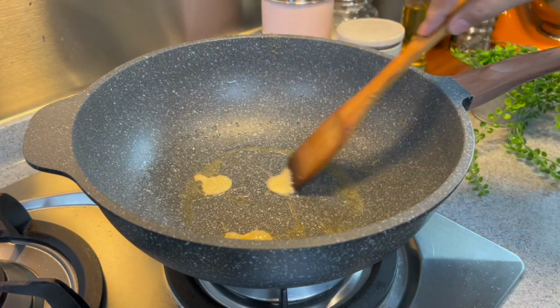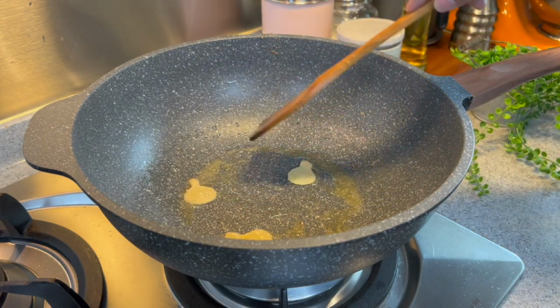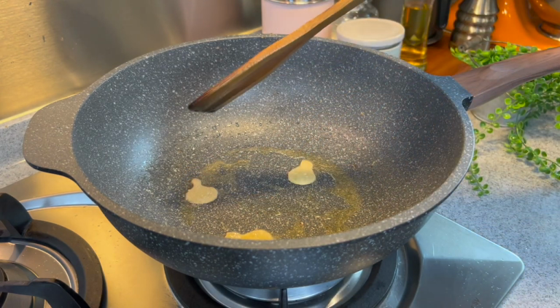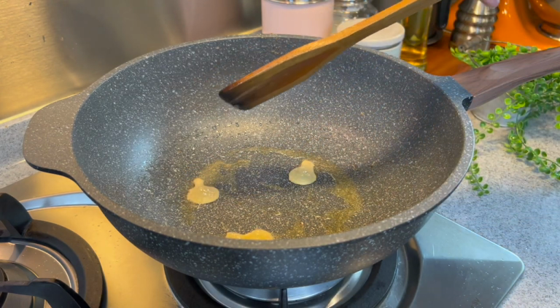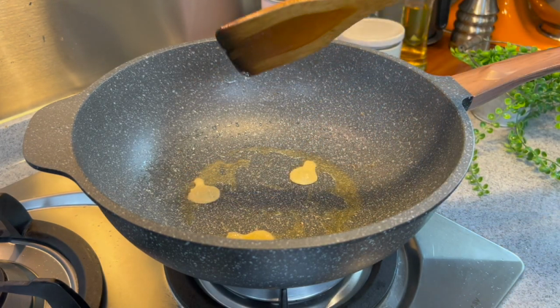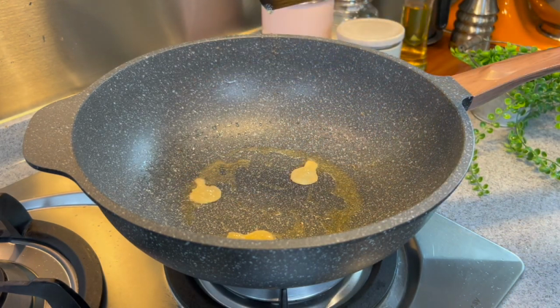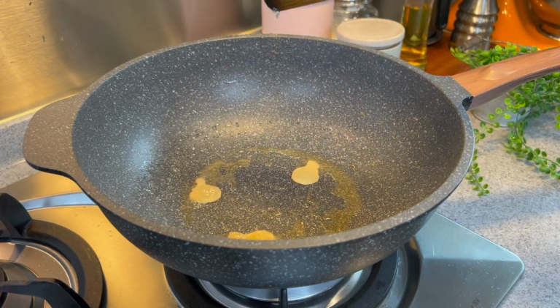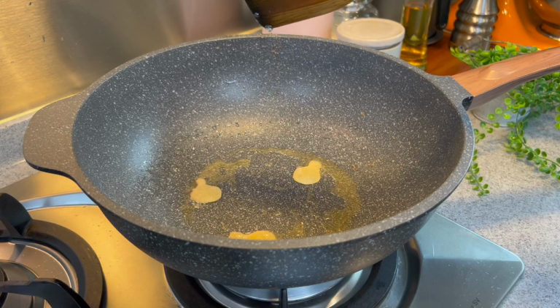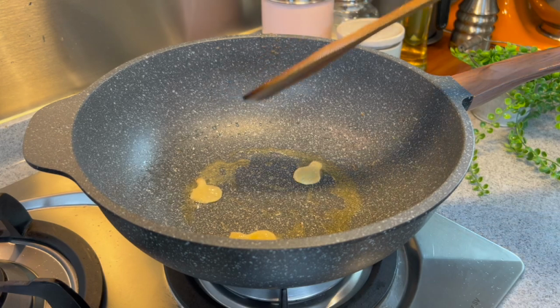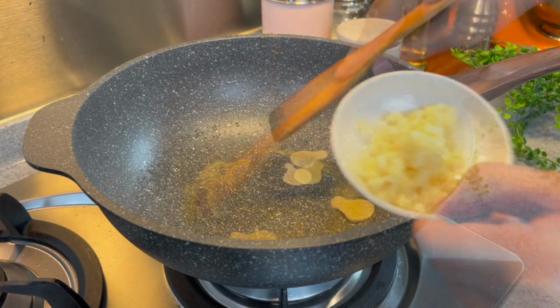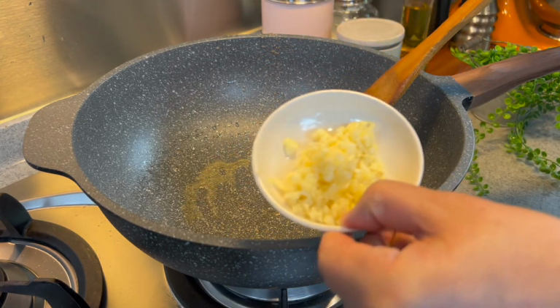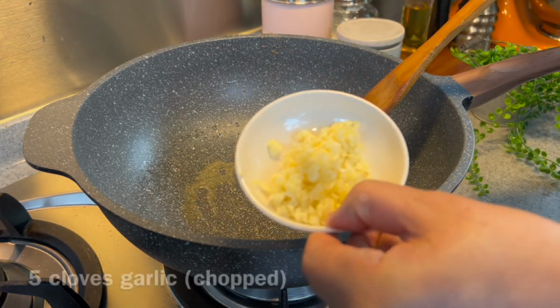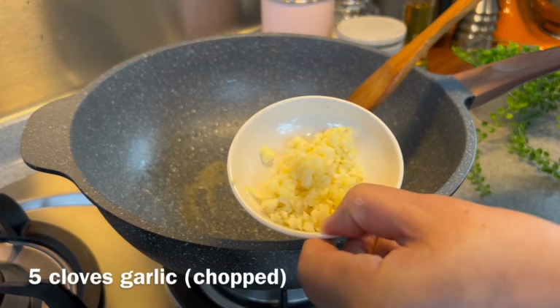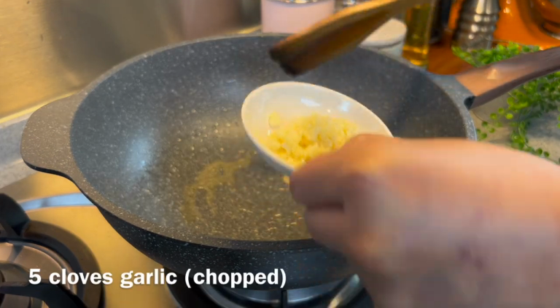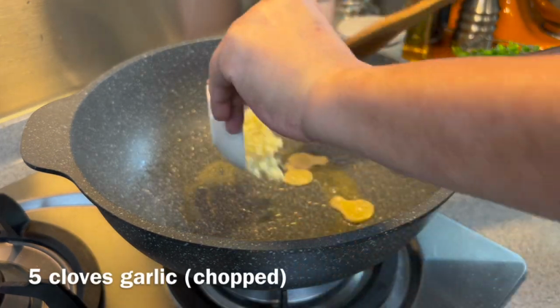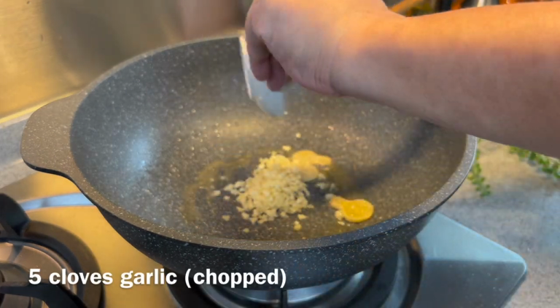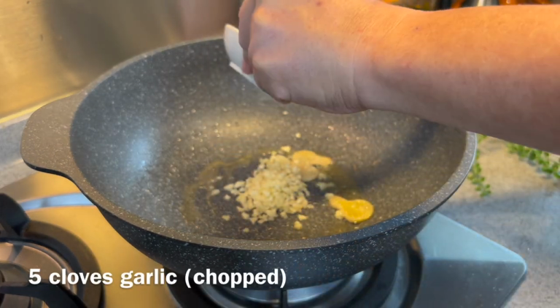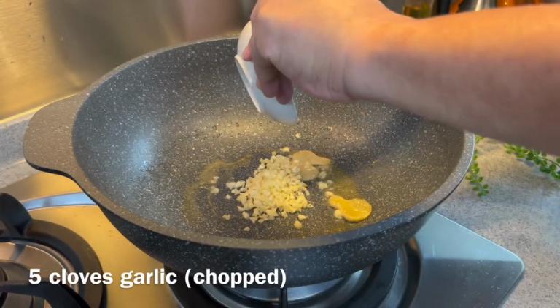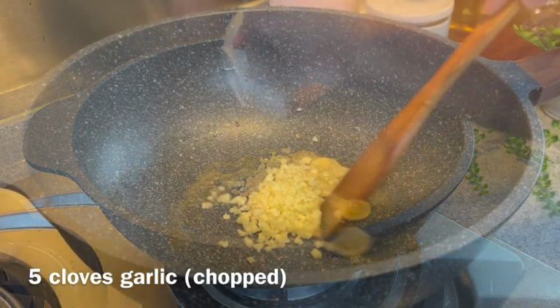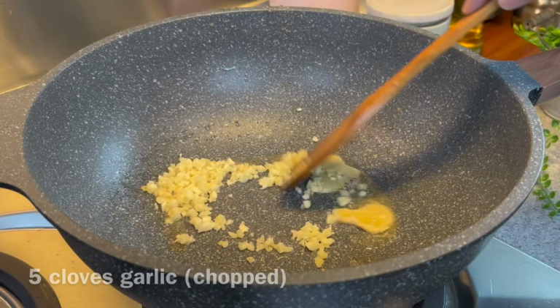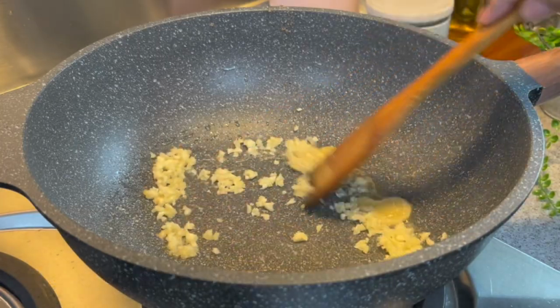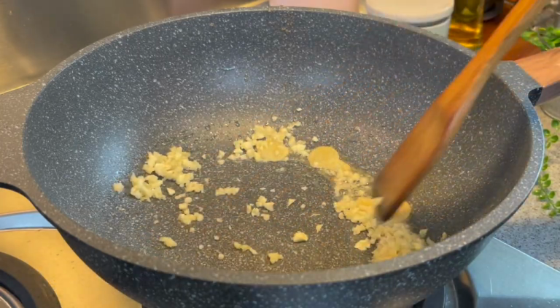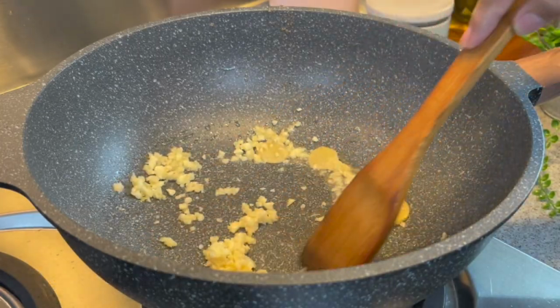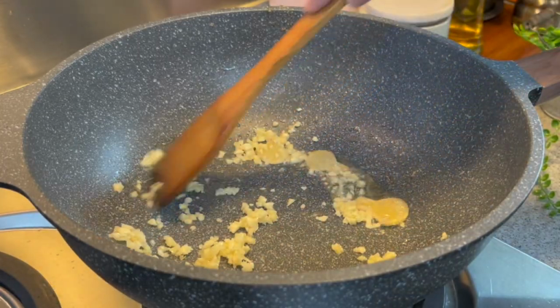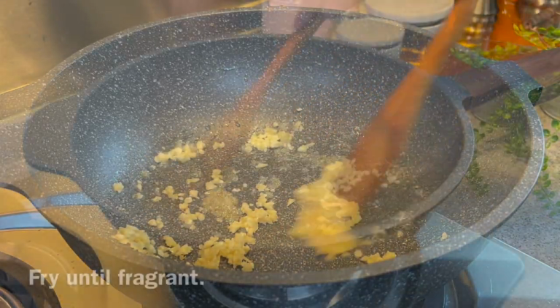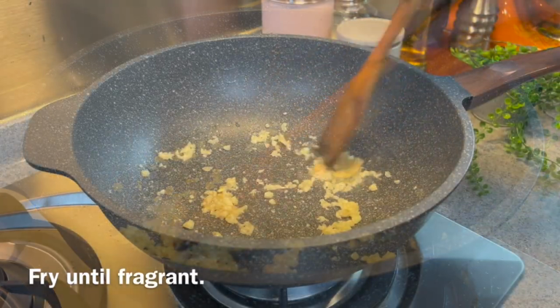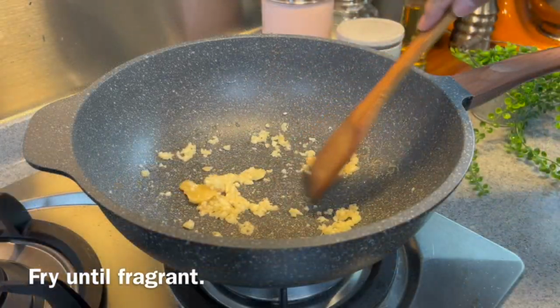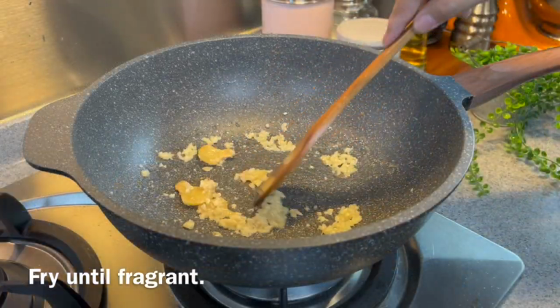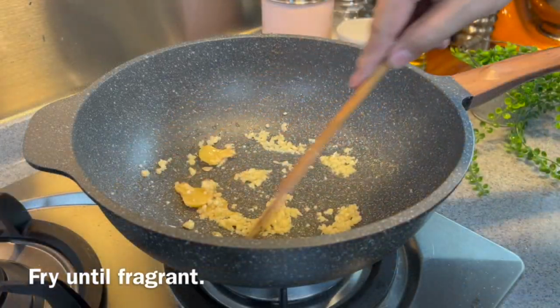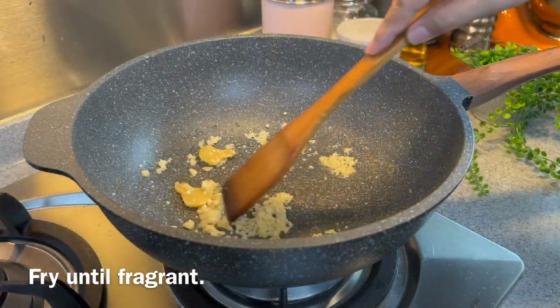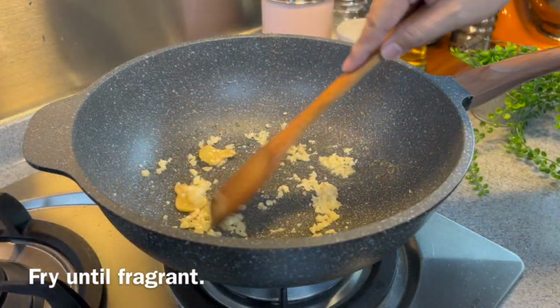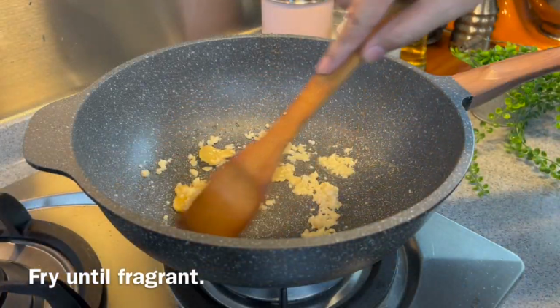Once you can start to smell the ginger, we're adding our garlic — five cloves of garlic, chopped. Put it in and spread it around. We'll fry until we can smell the beautiful aroma coming out from the garlic.